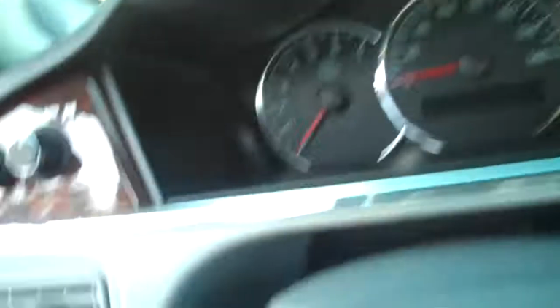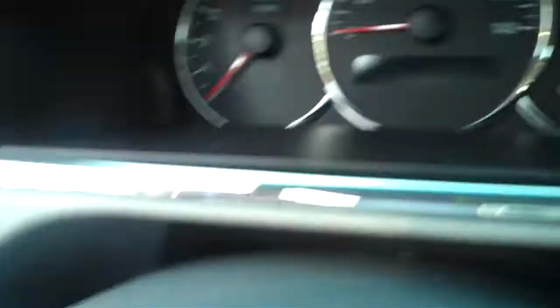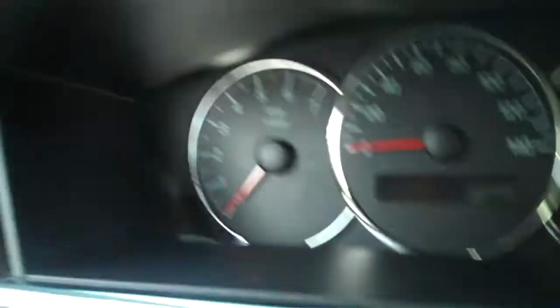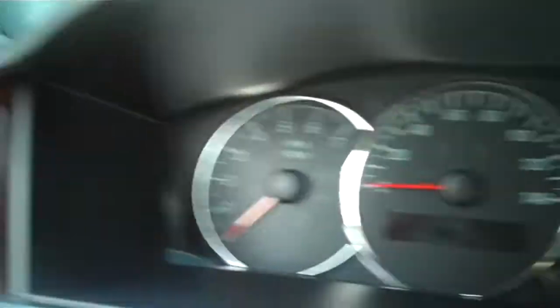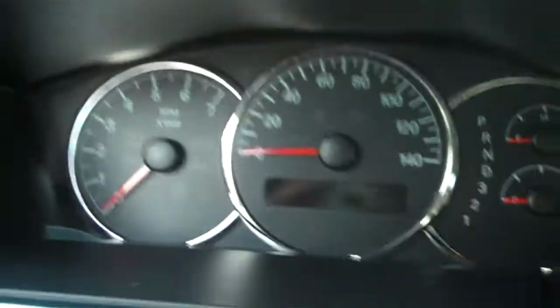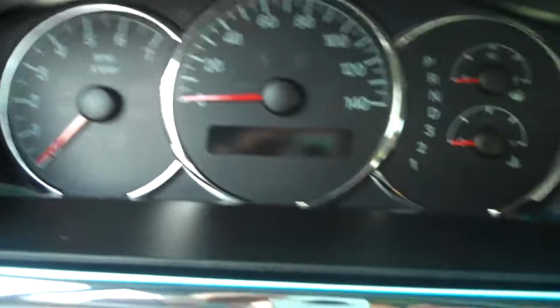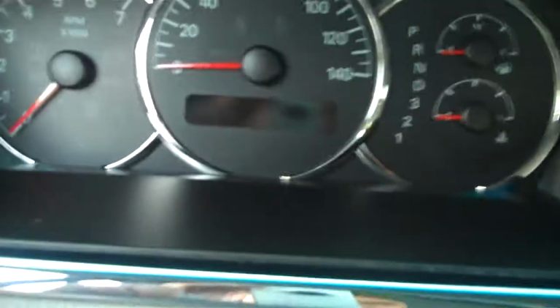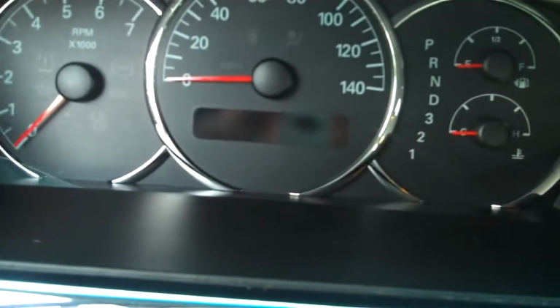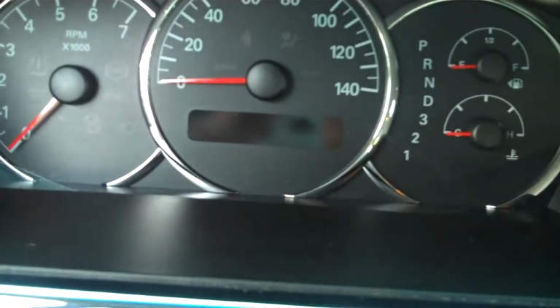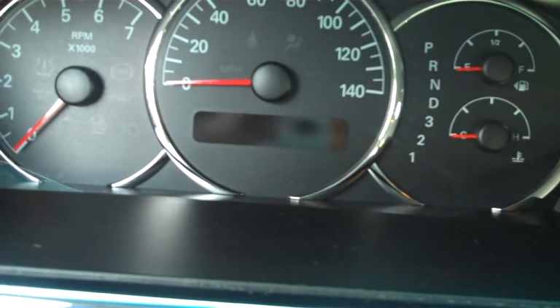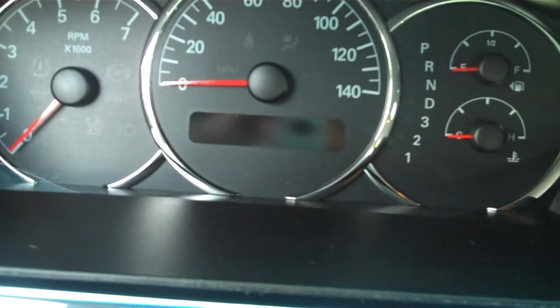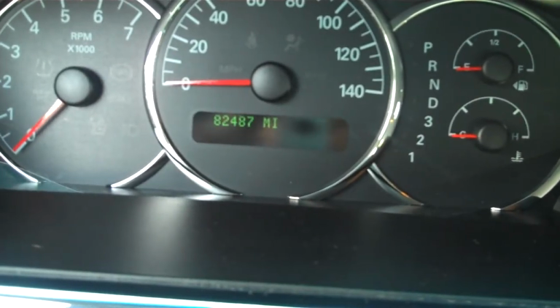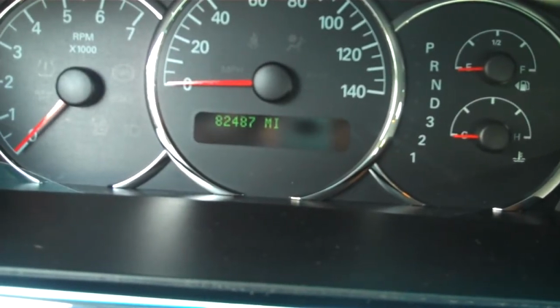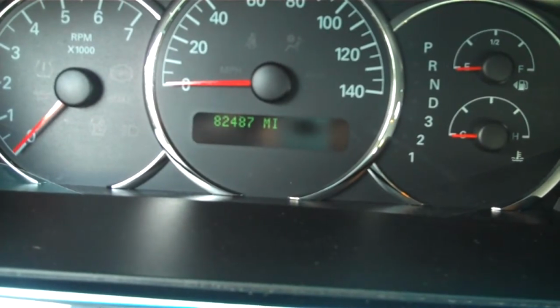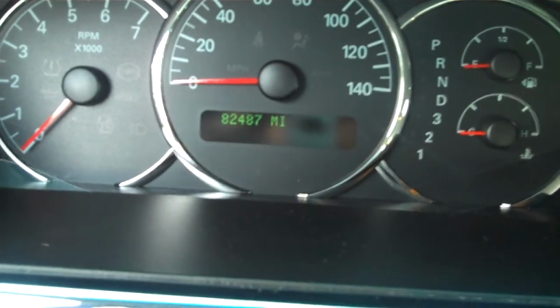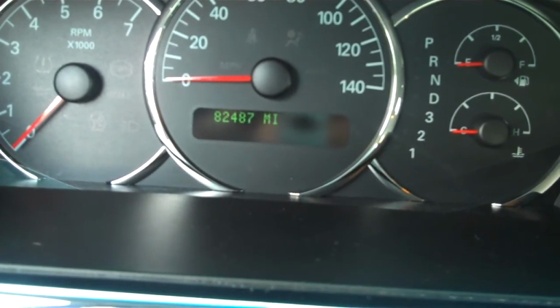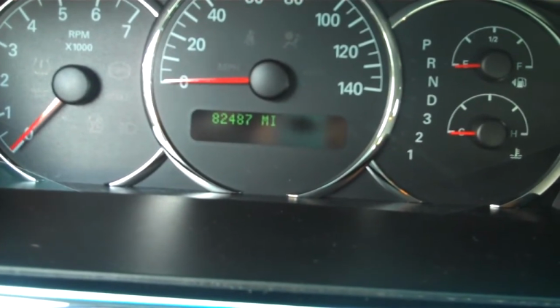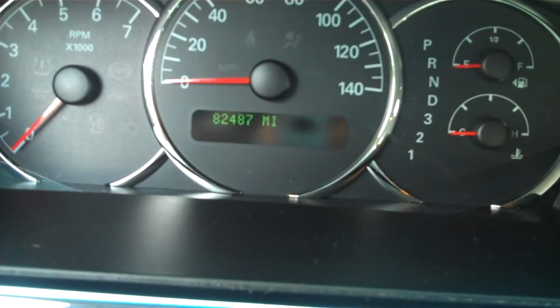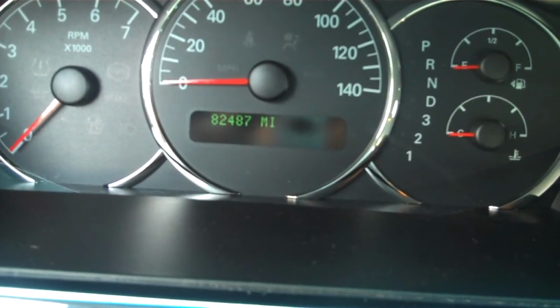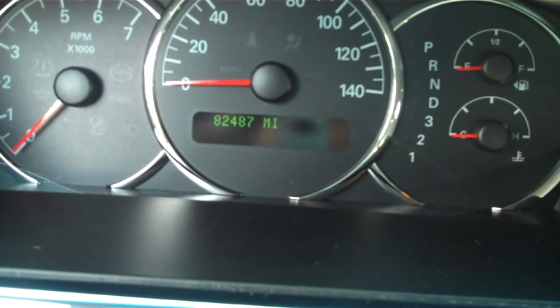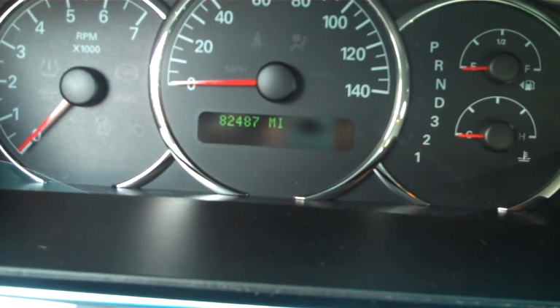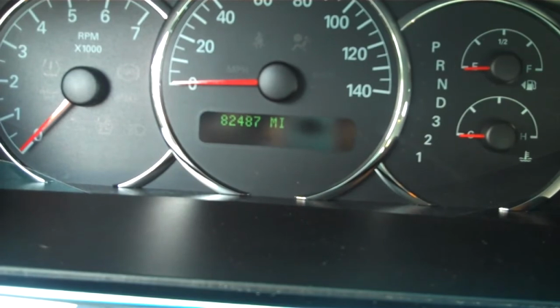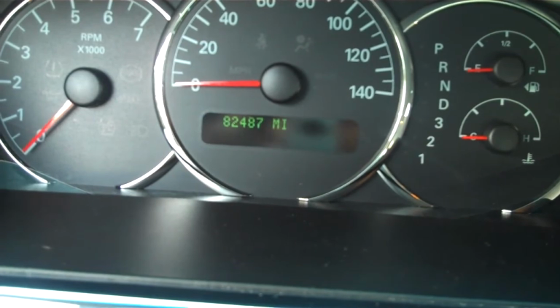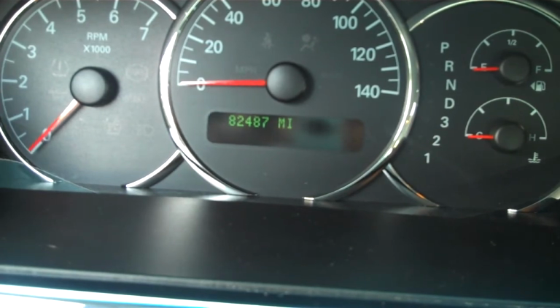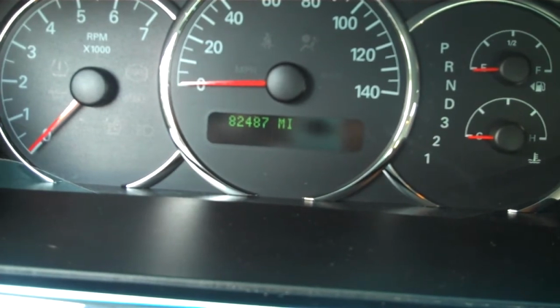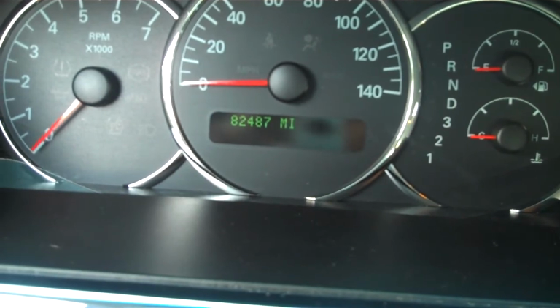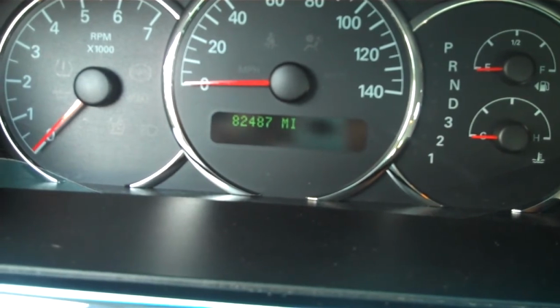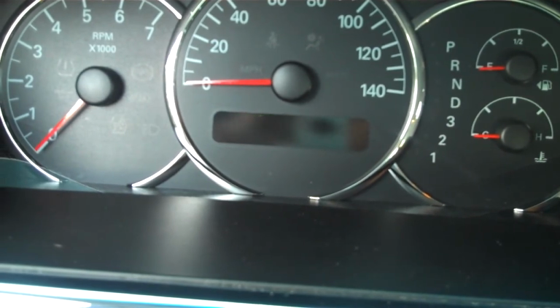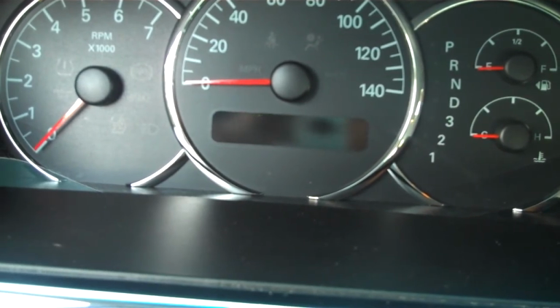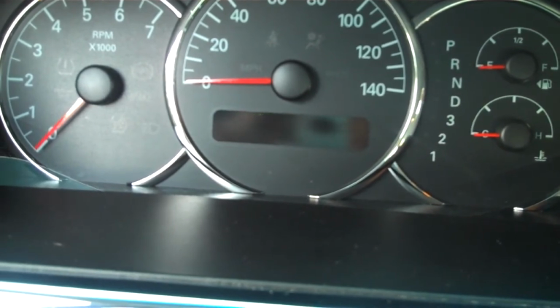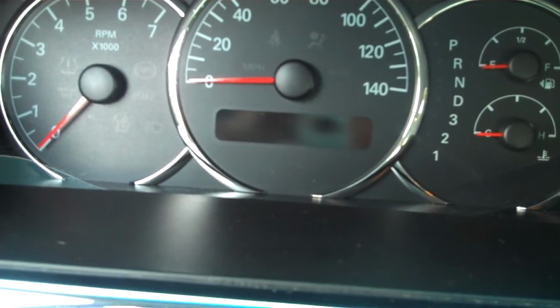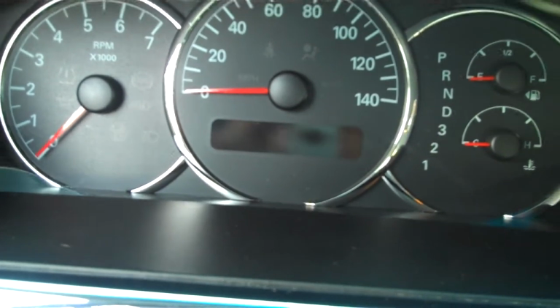We'll come in here on the odometer to show you the mileage on this vehicle. This has 82,487 miles — a very clean, very nice low mileage car for you.